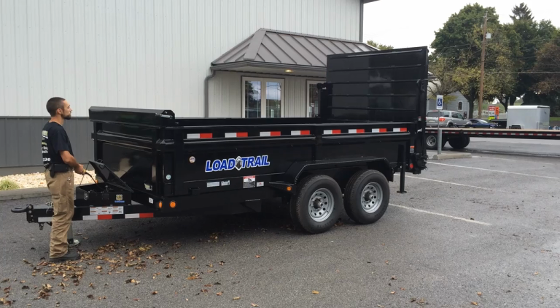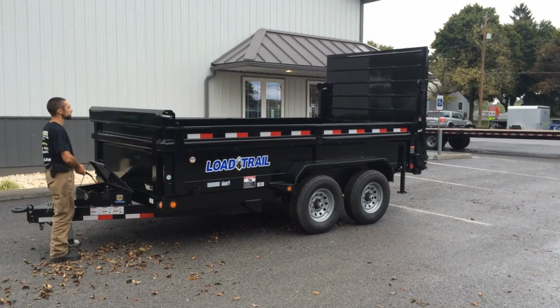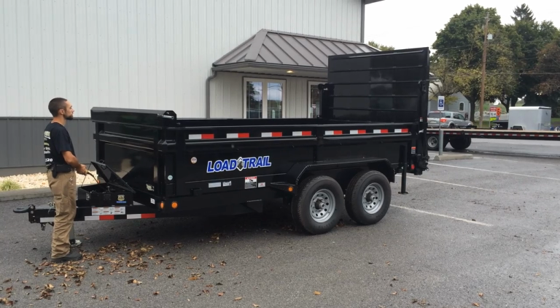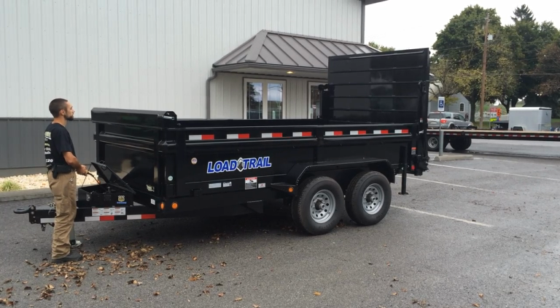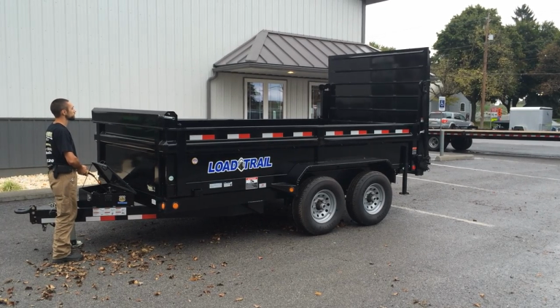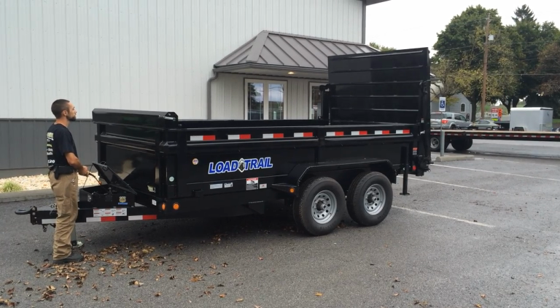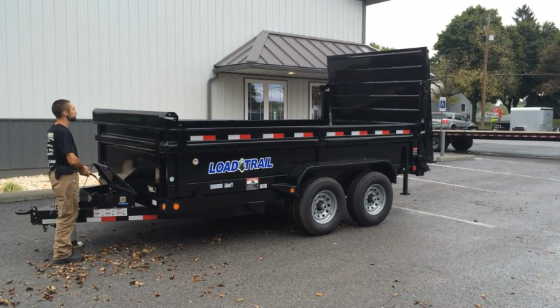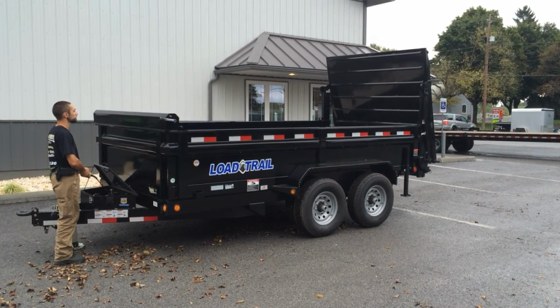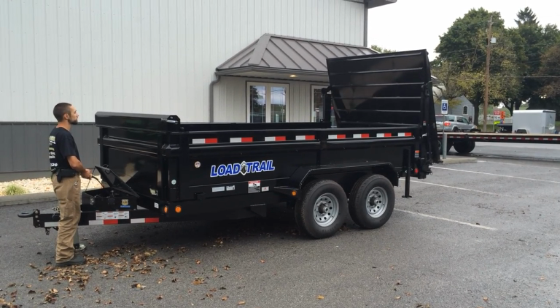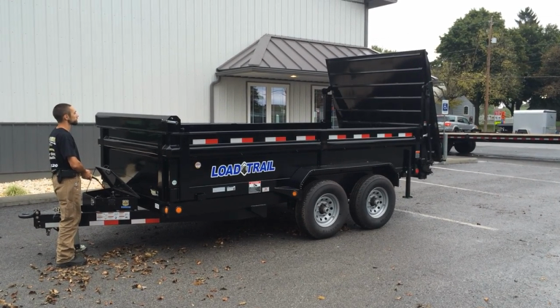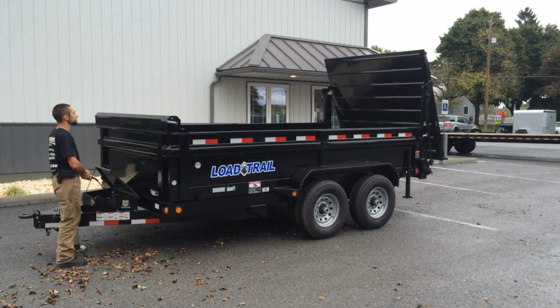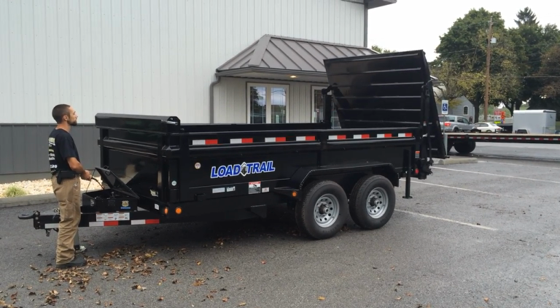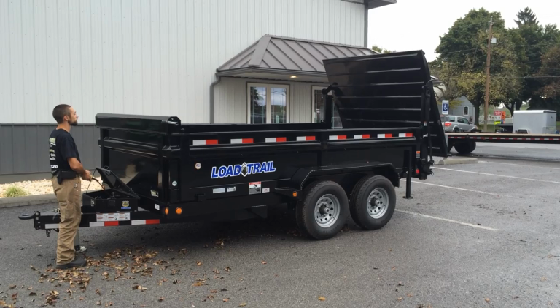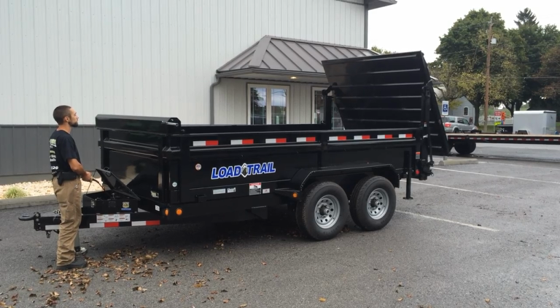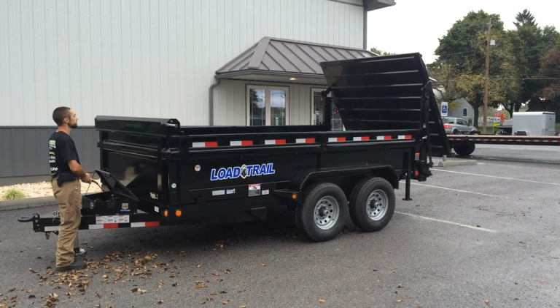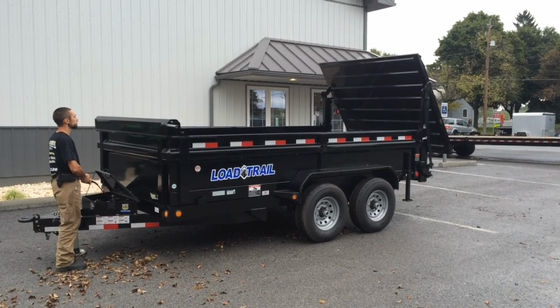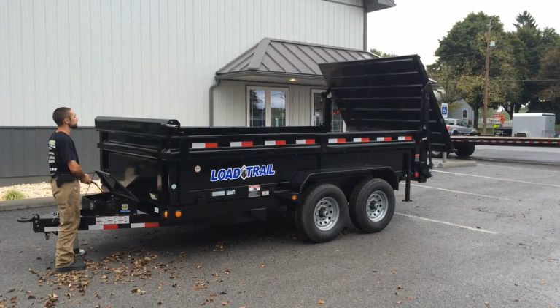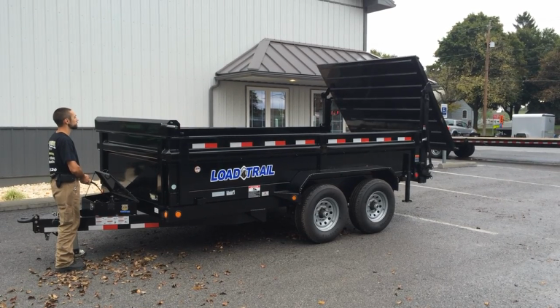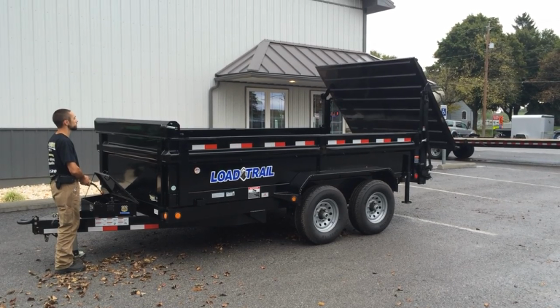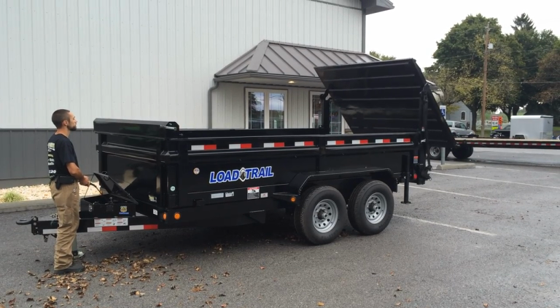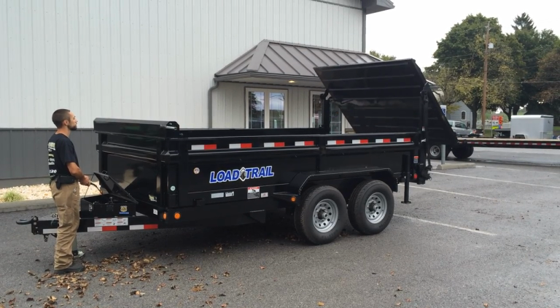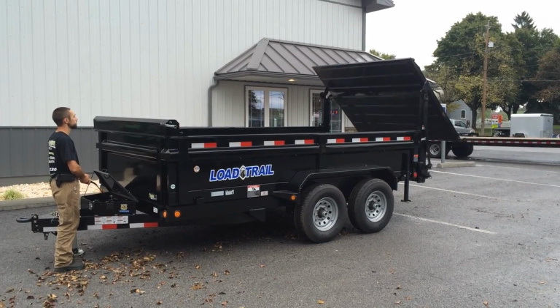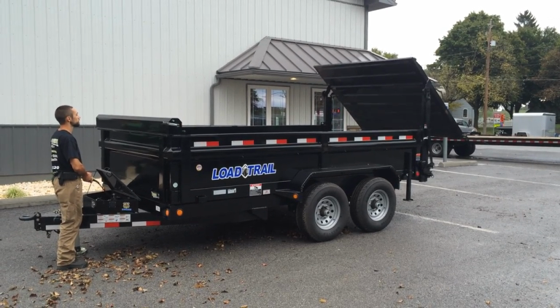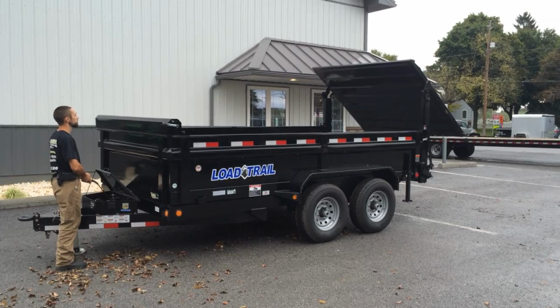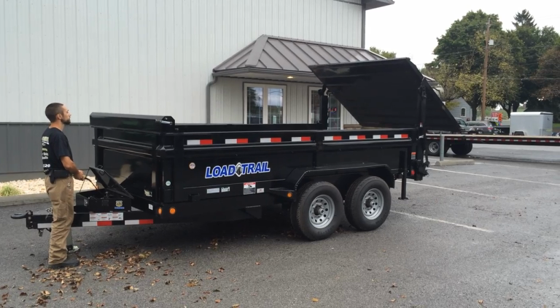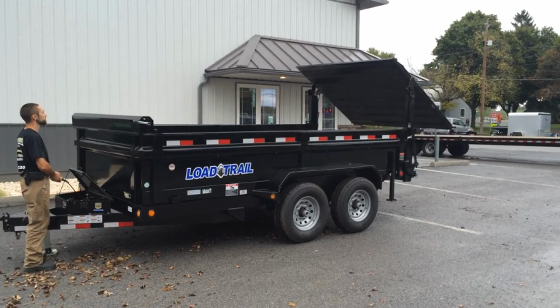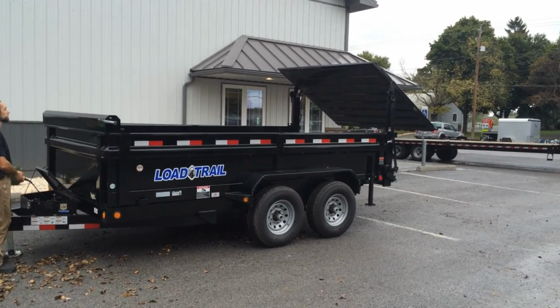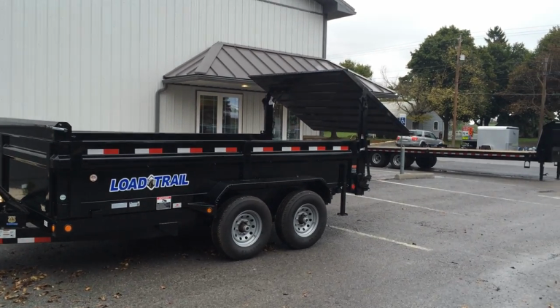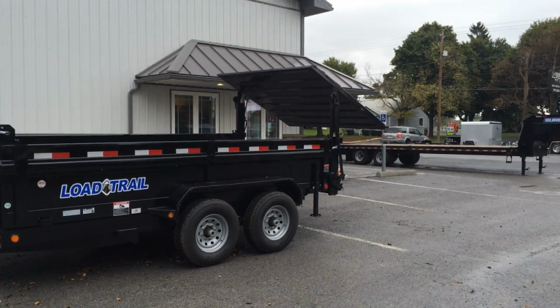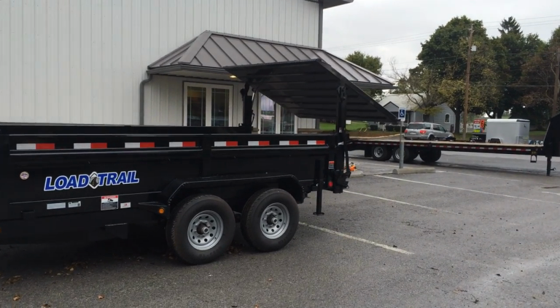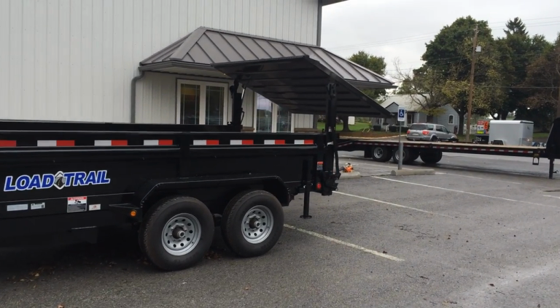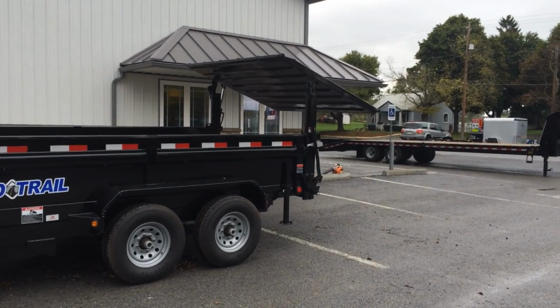This is Greg with Best Choice Trailers, showing you a 2014 Load Trail DT14. We want to feature this particular trailer because of the new ramp-style gate option.